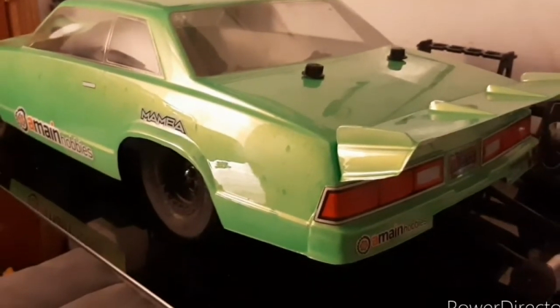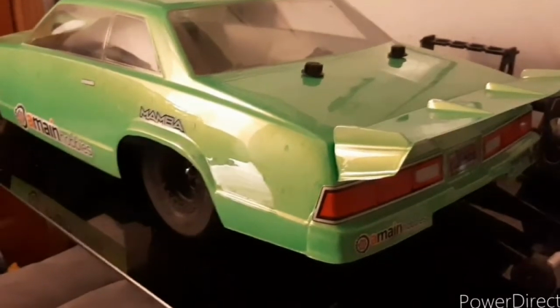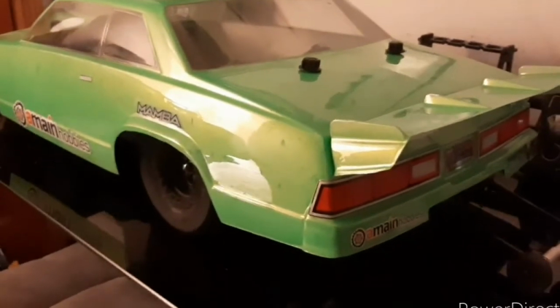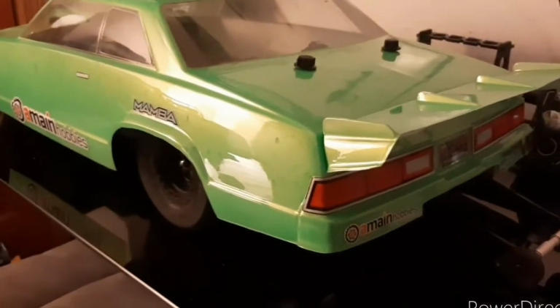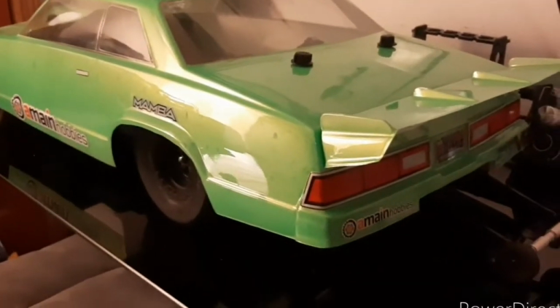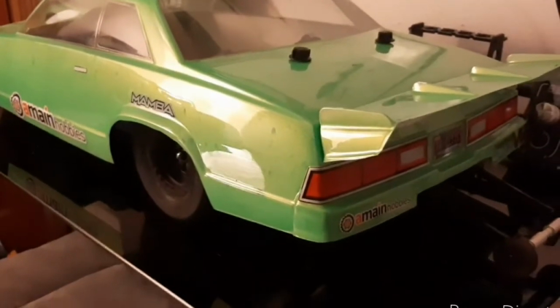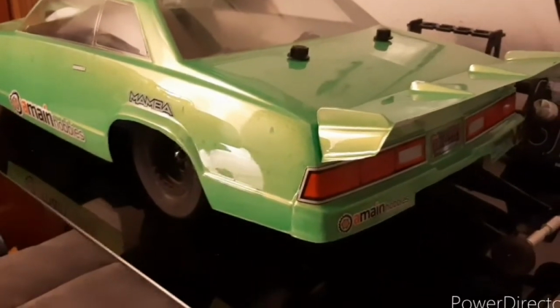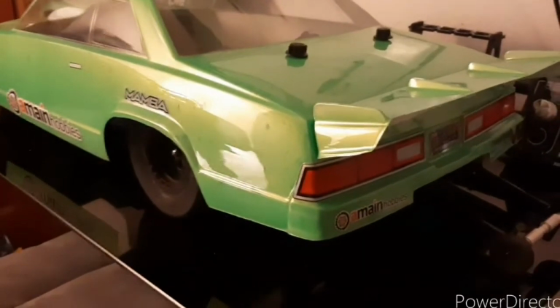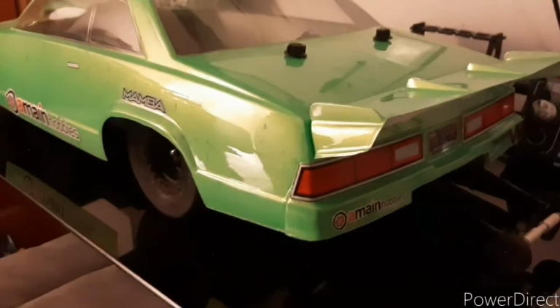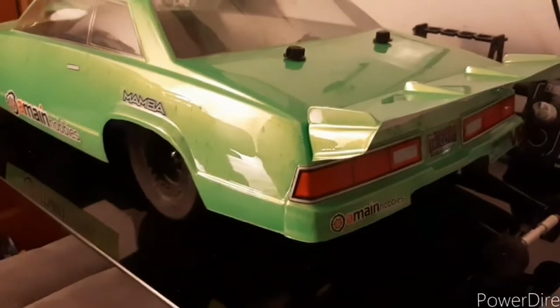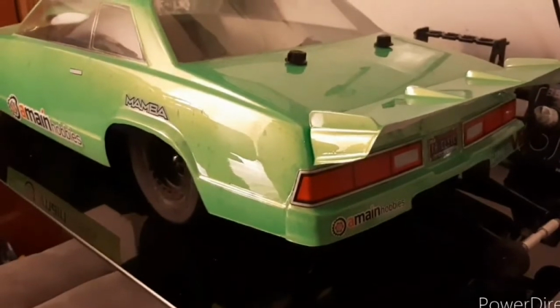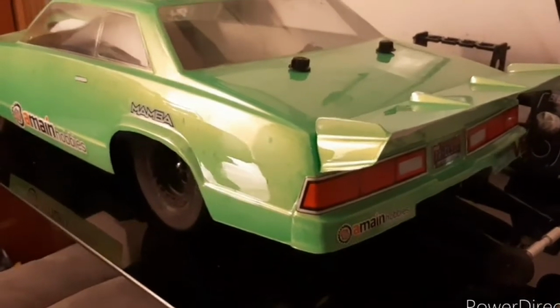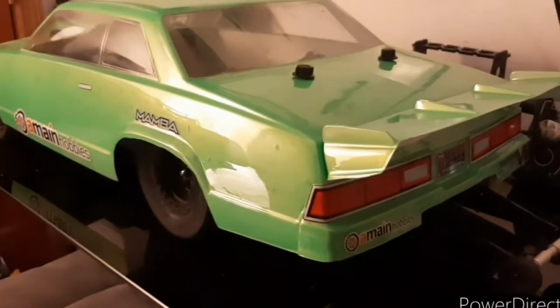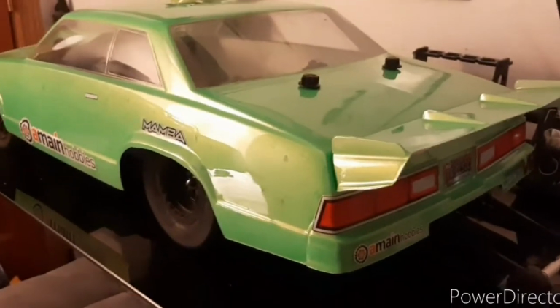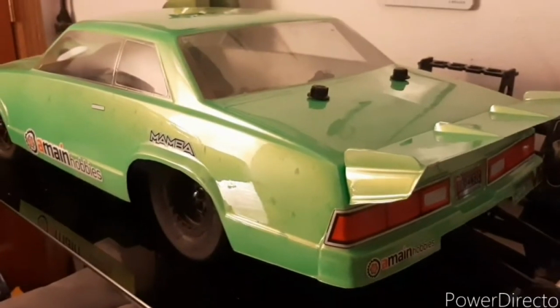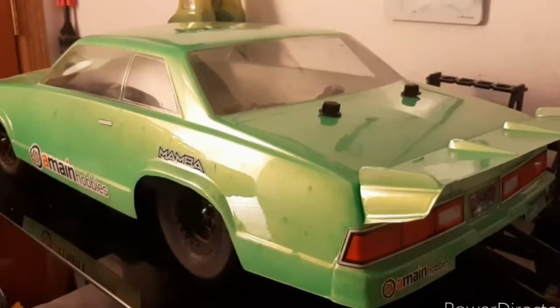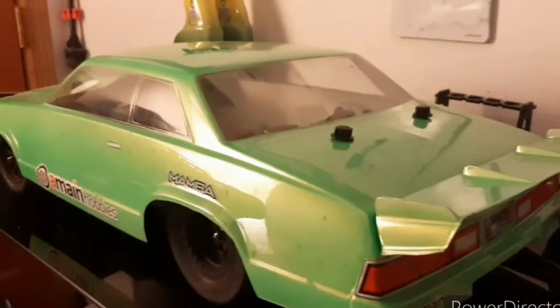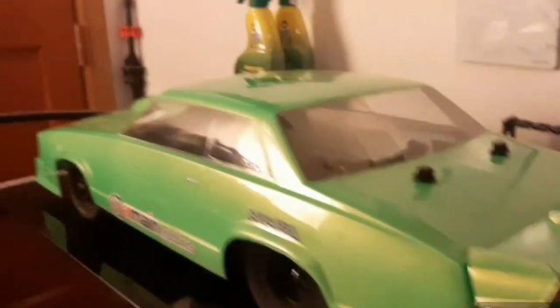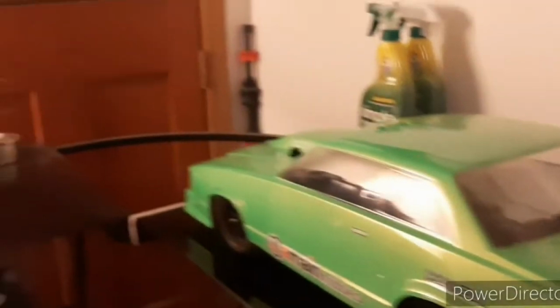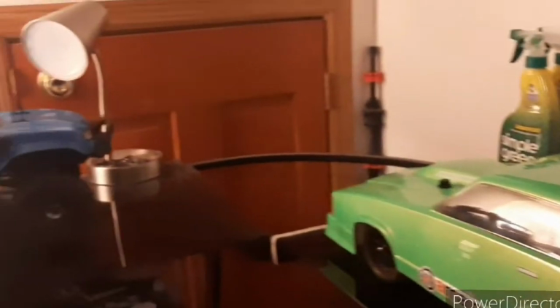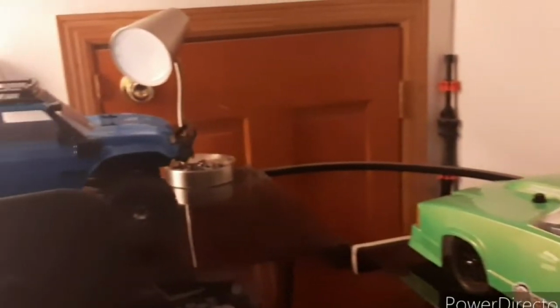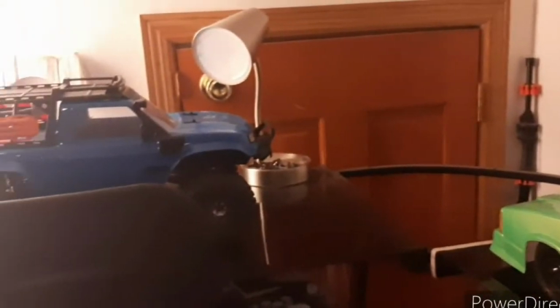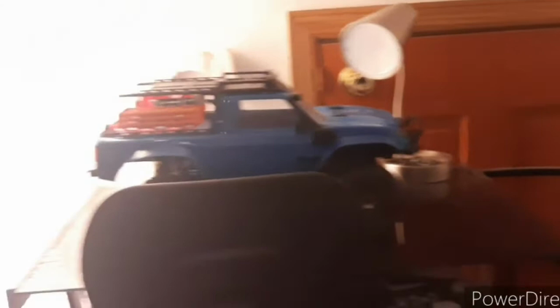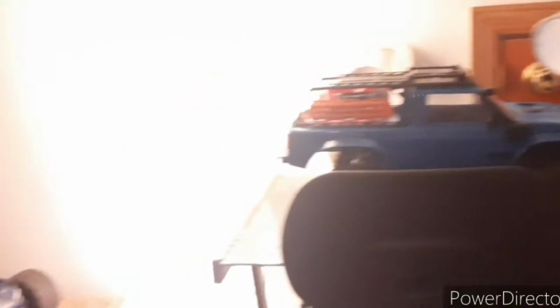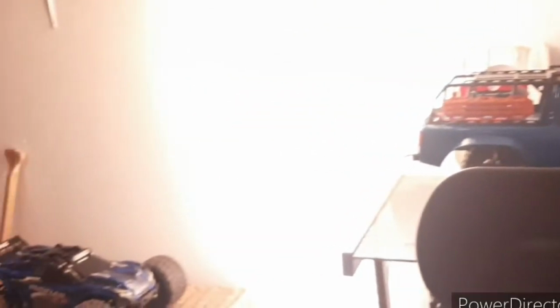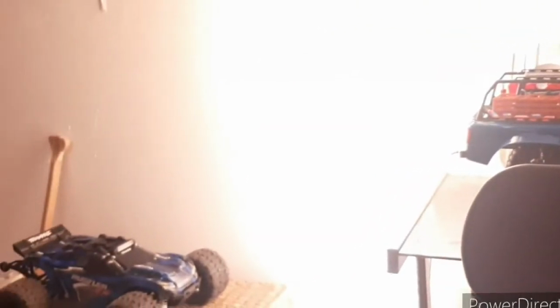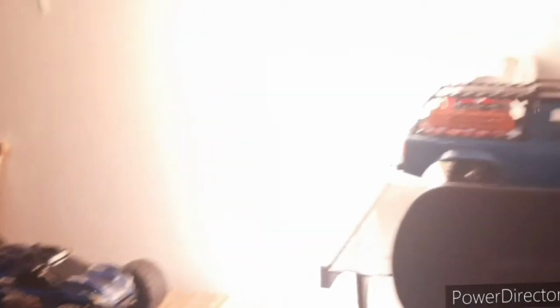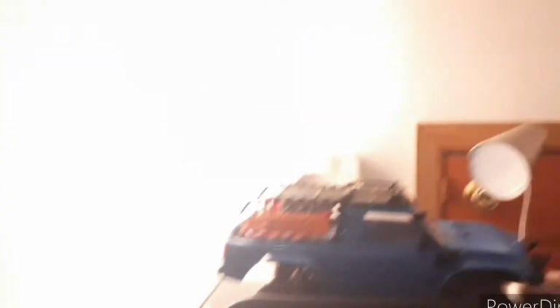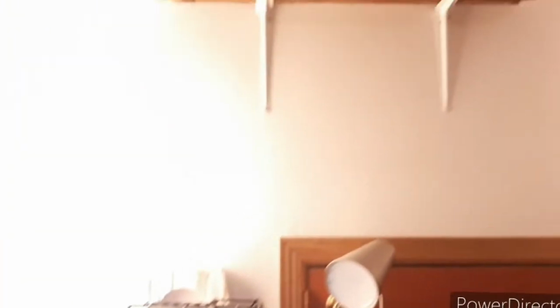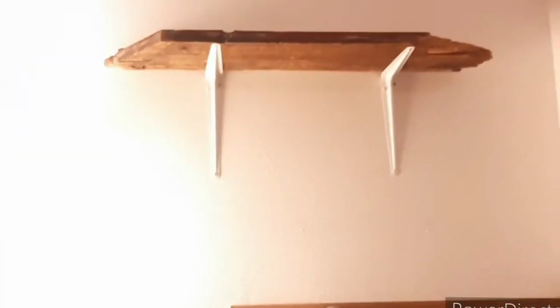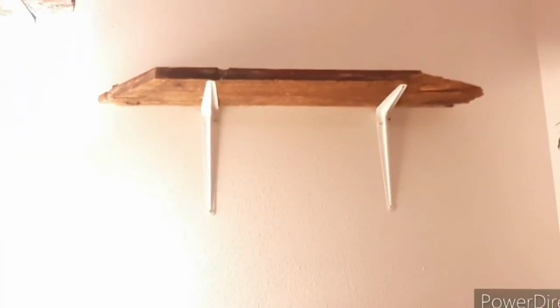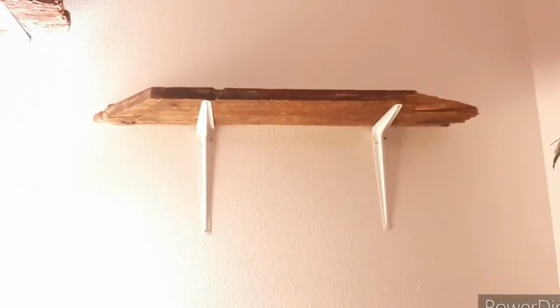First of all I'm going to get to the point of this video. I did sell one of my RC cars, and as you can see most of them are still here, but one up there is missing.